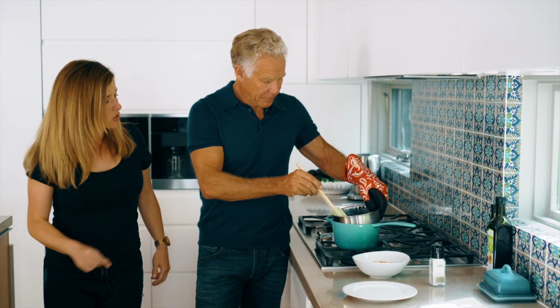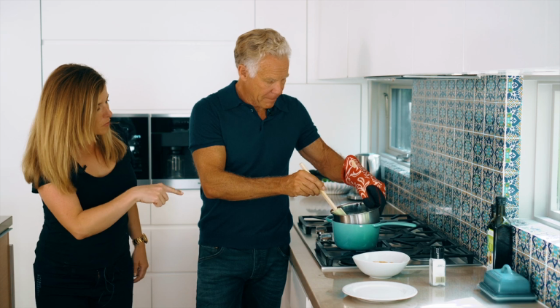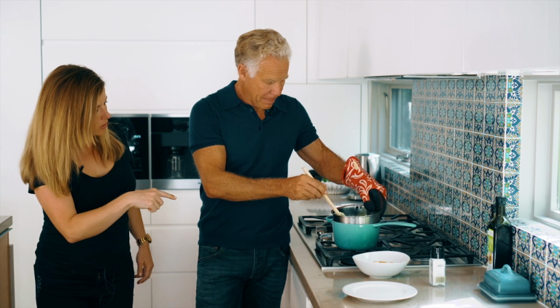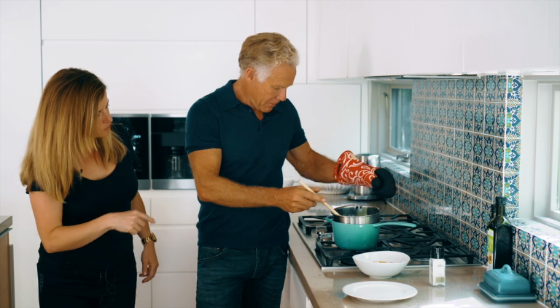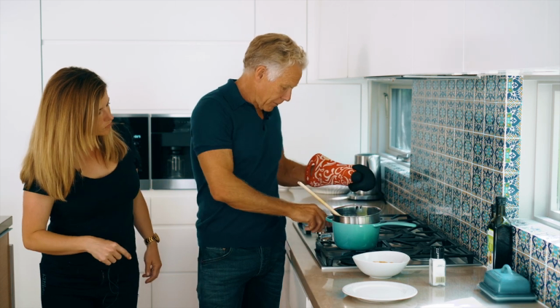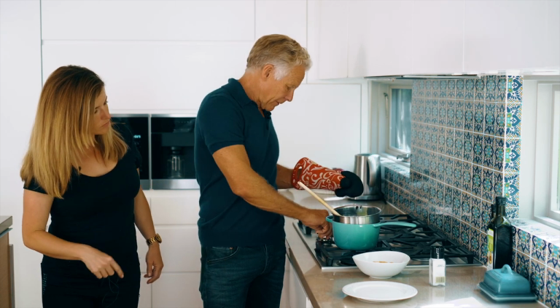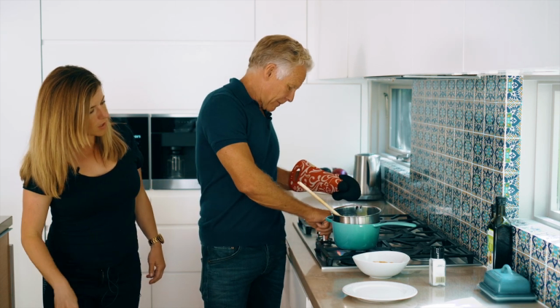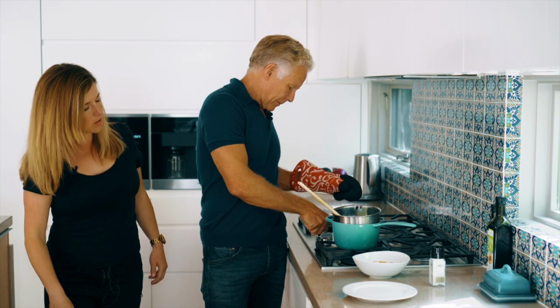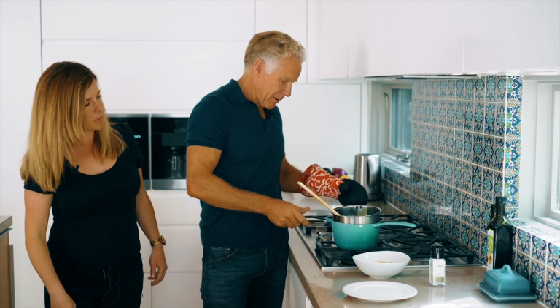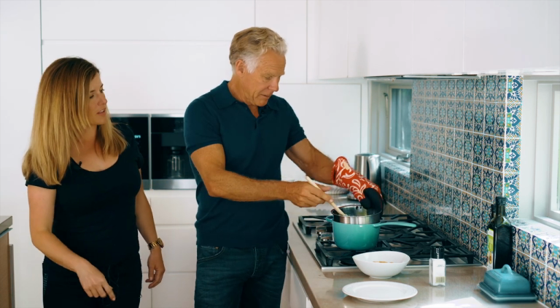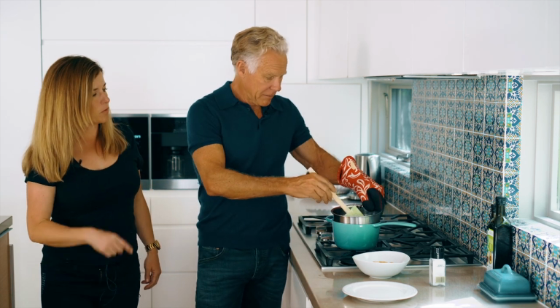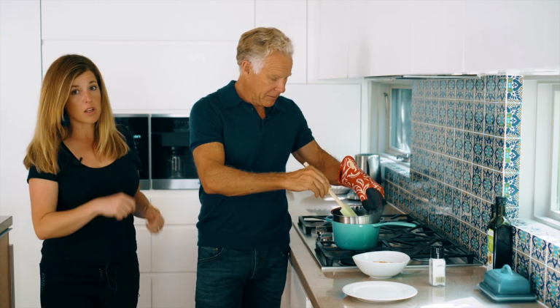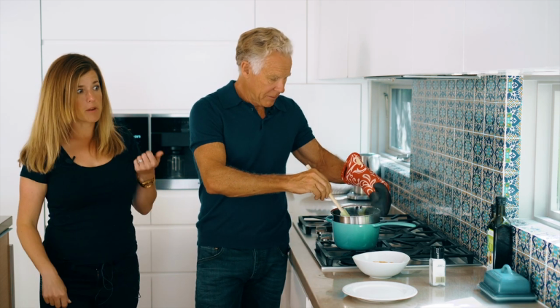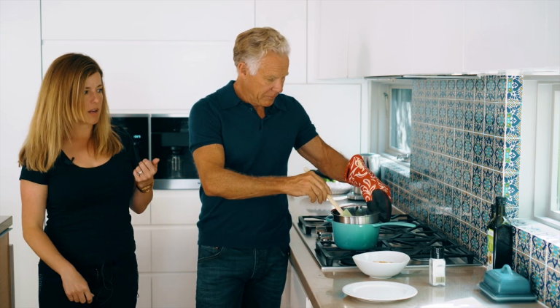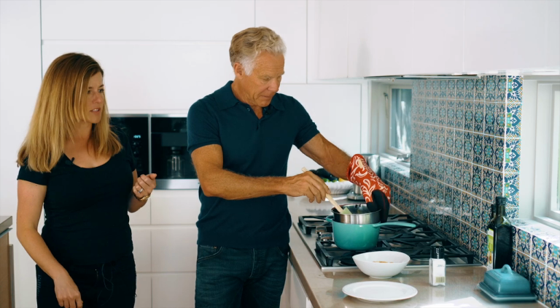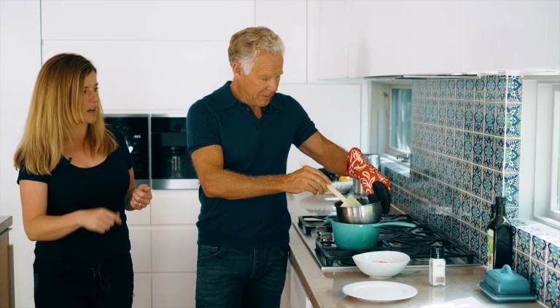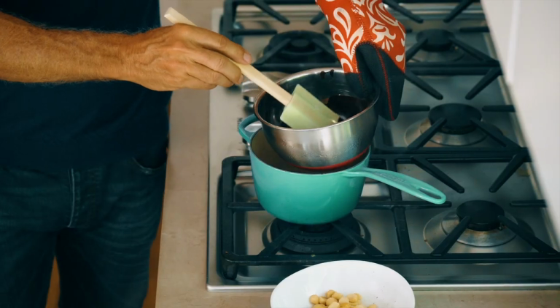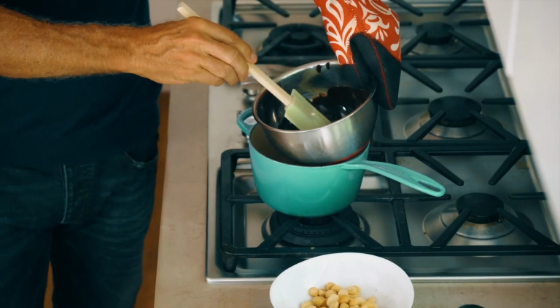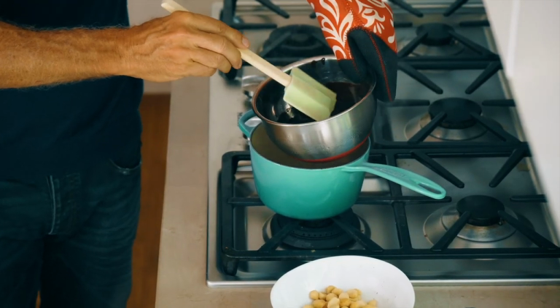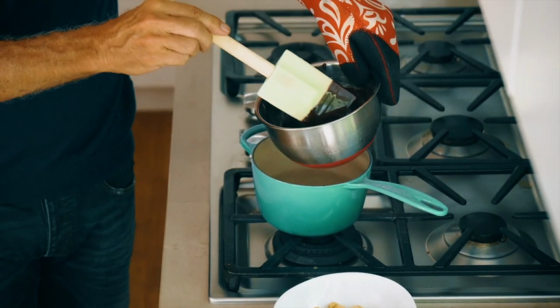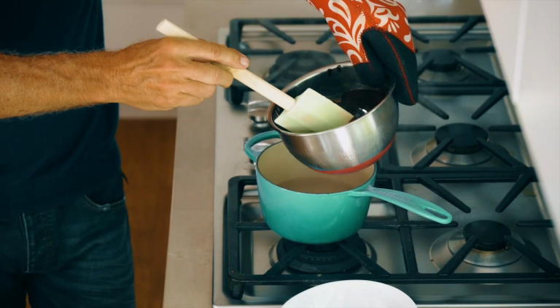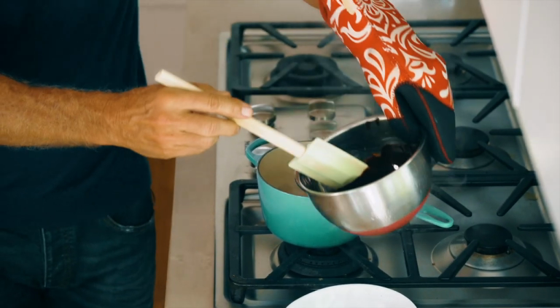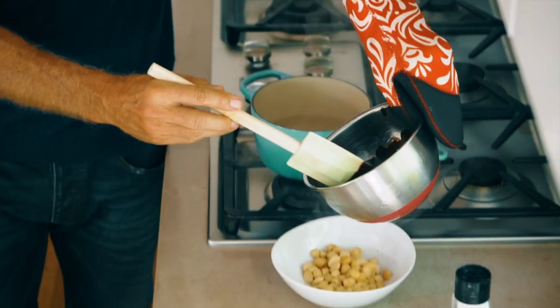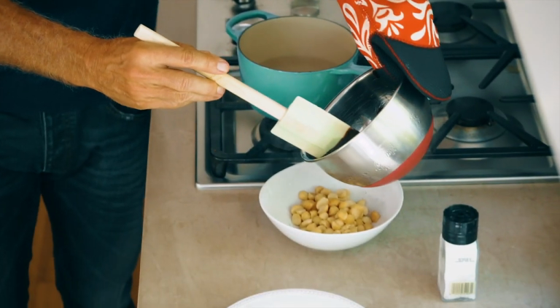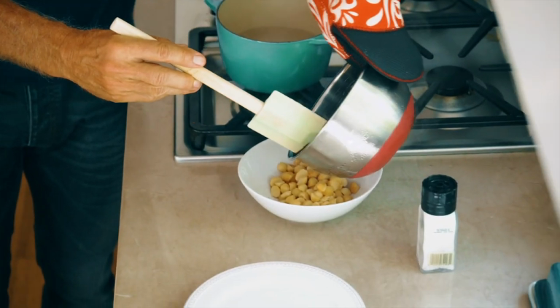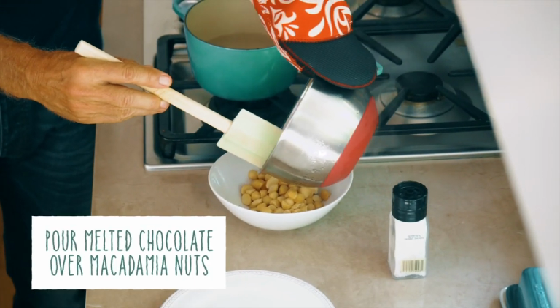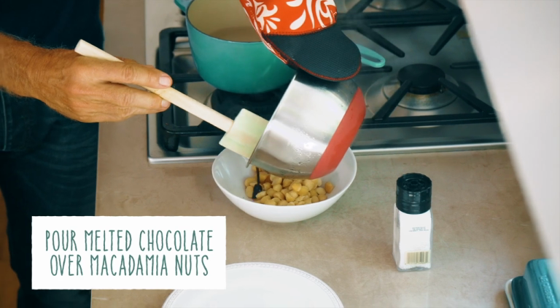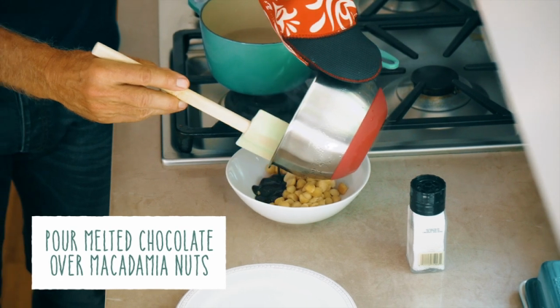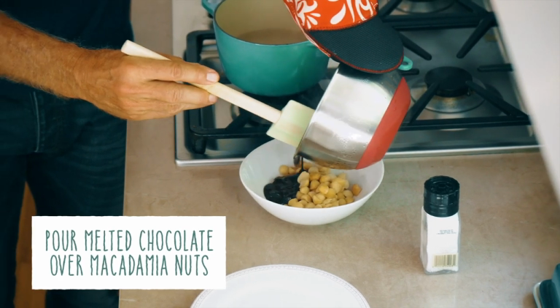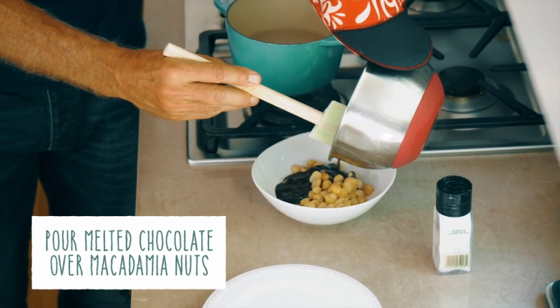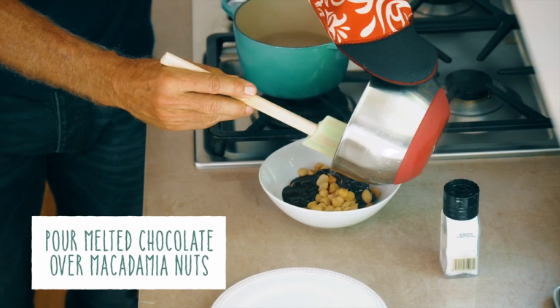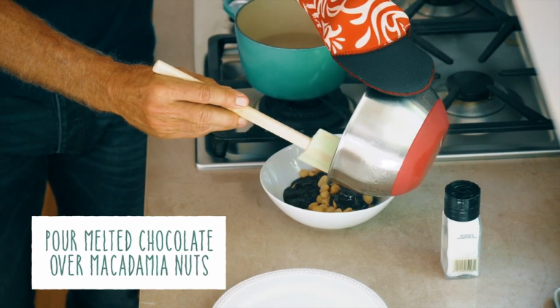We're going to turn off the burner — always turn off the burner. Then using an oven mitt, because that top bowl does get really hot, use a spatula and scrape the chocolate over the macadamias. Nice. Beautiful.